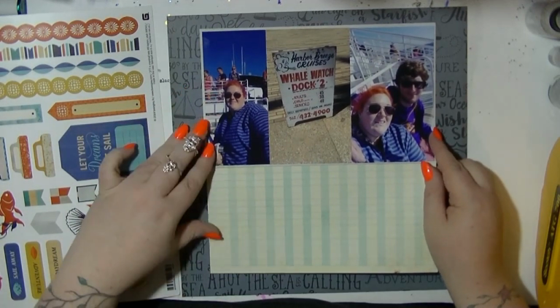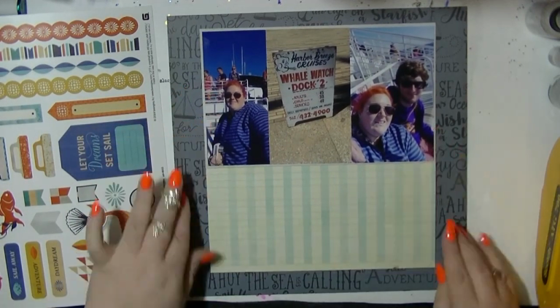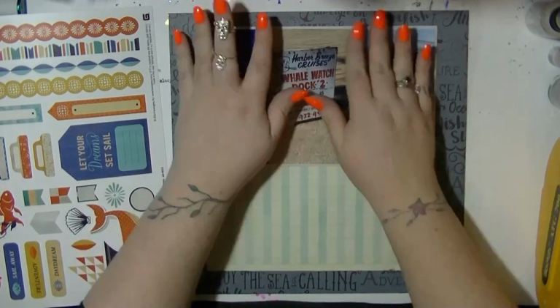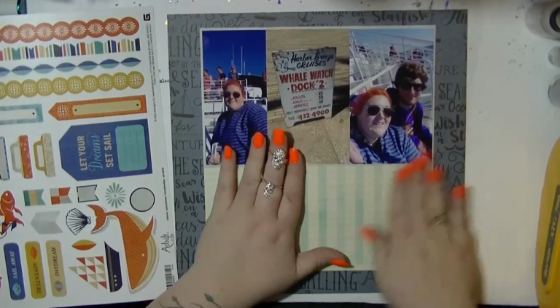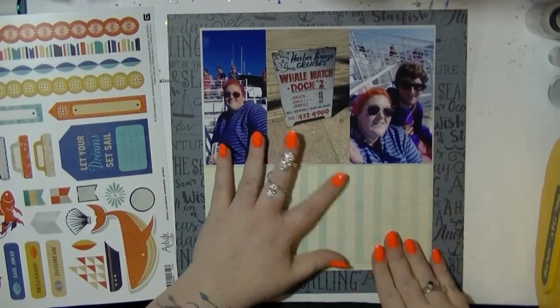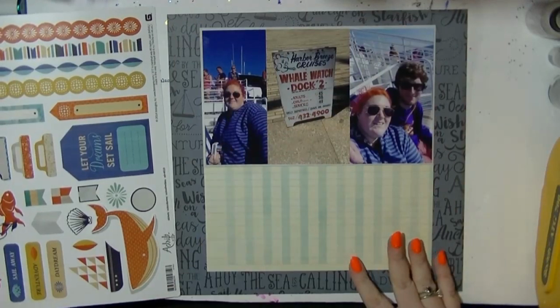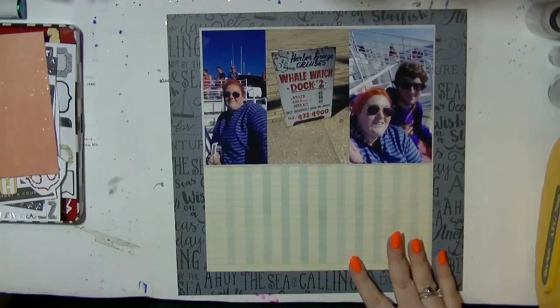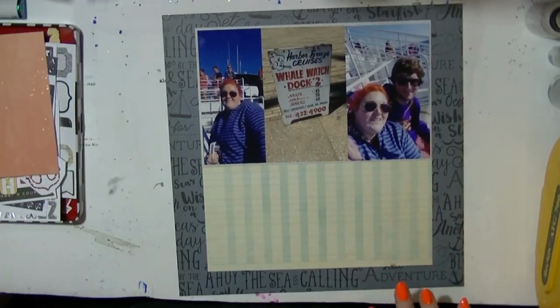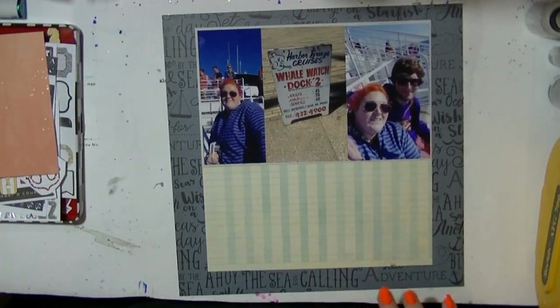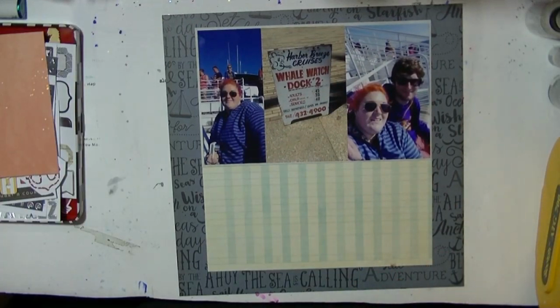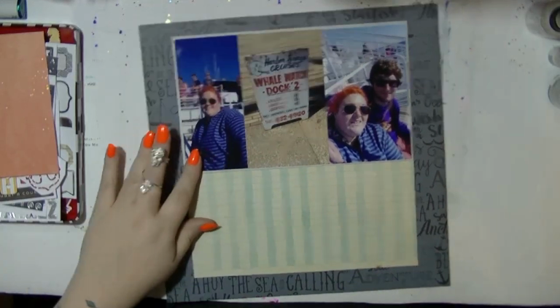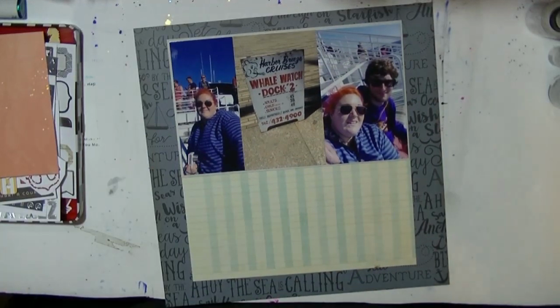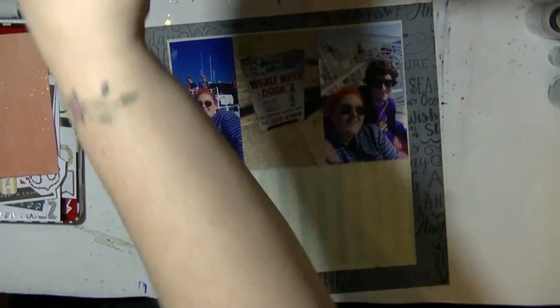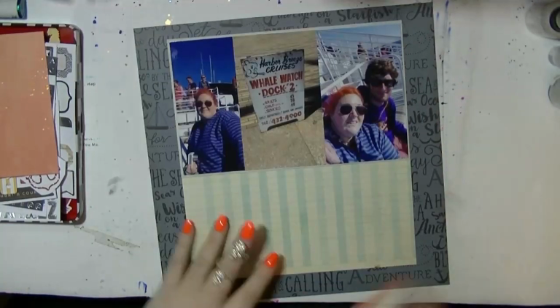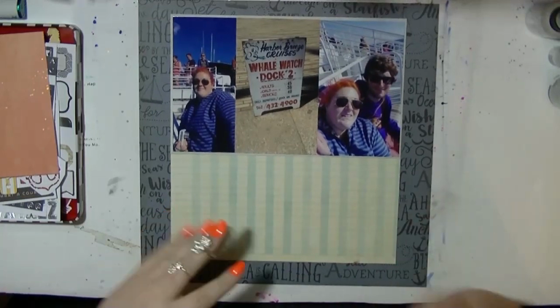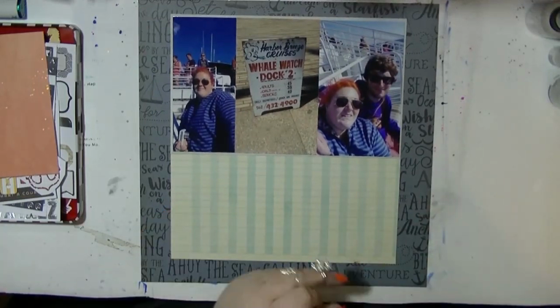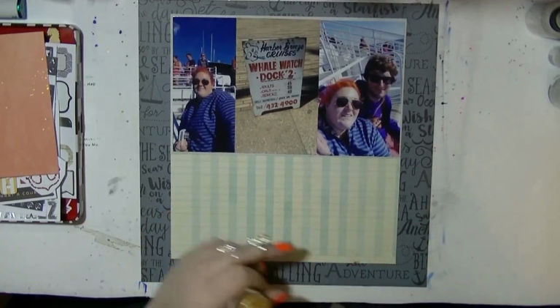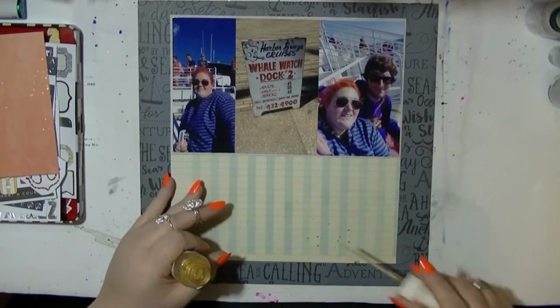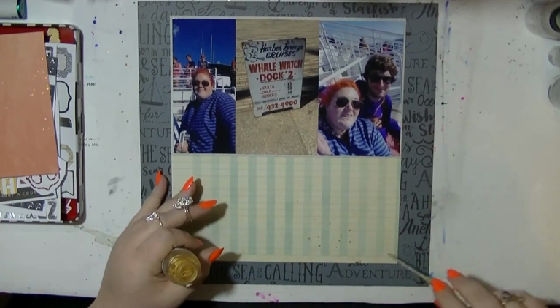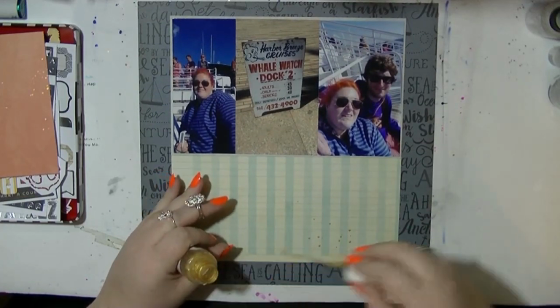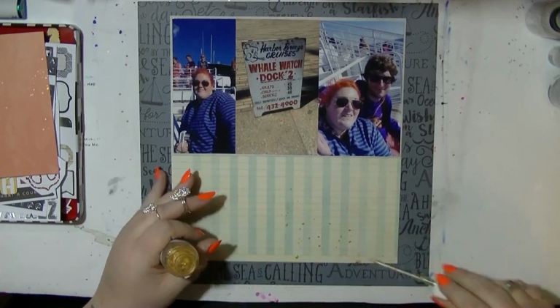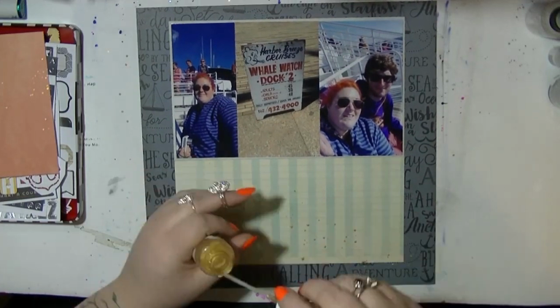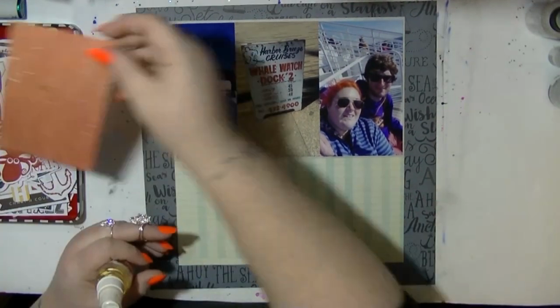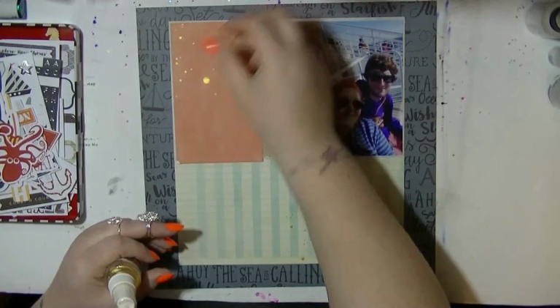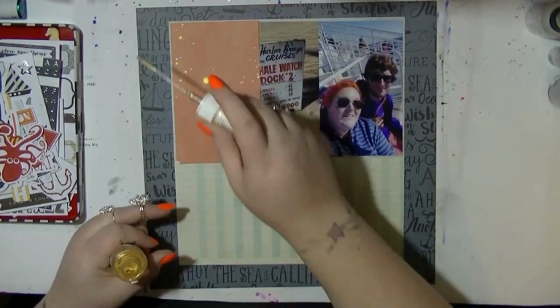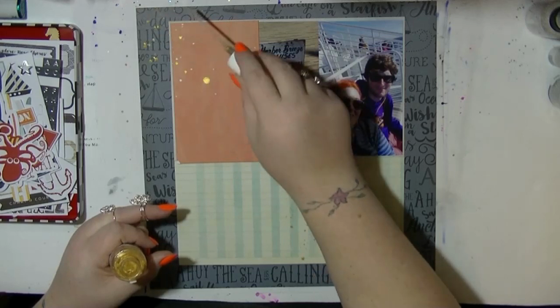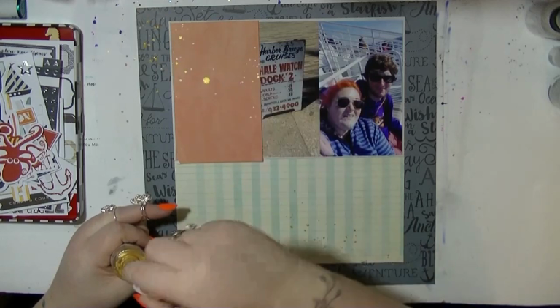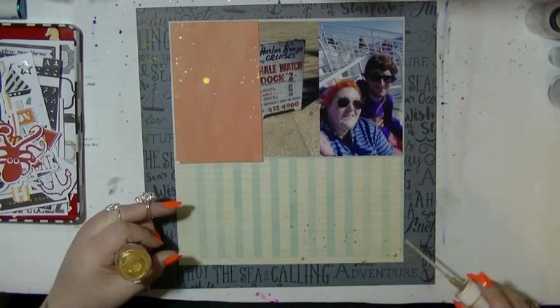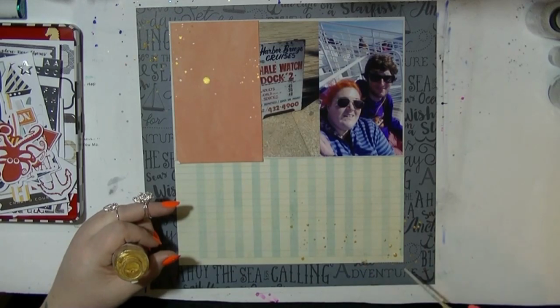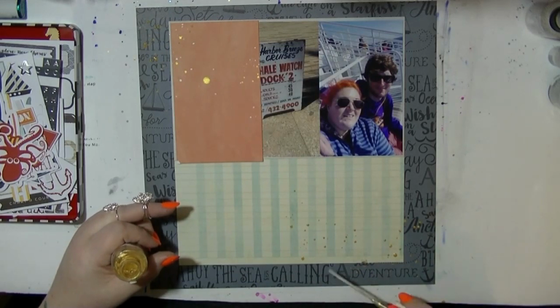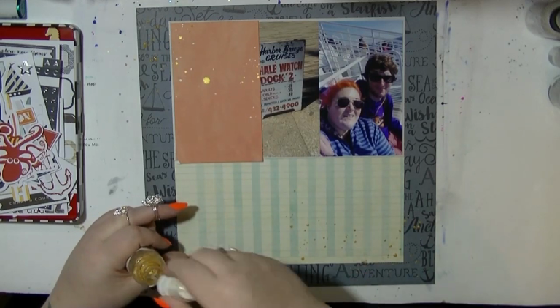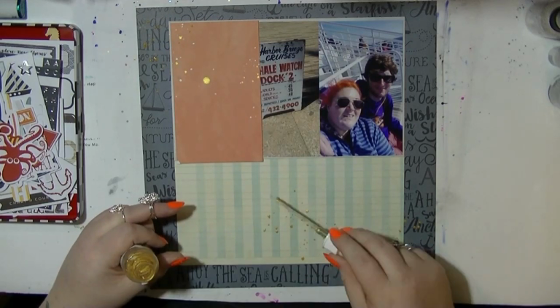I've used the dark blues, and there is red in the whale watching sign. My hair is actually orange — the front bit when I was on holiday was like orange and pink — so I thought this is going to work, I can get this to work.